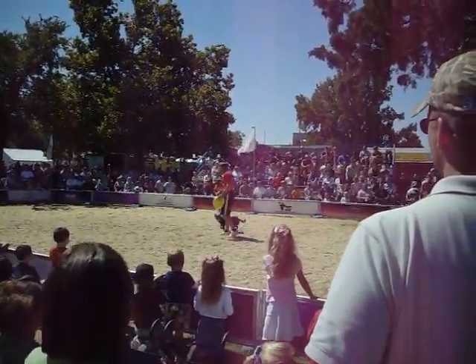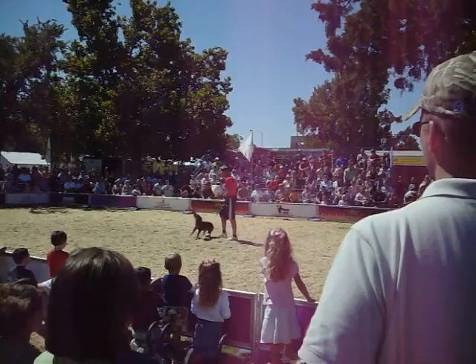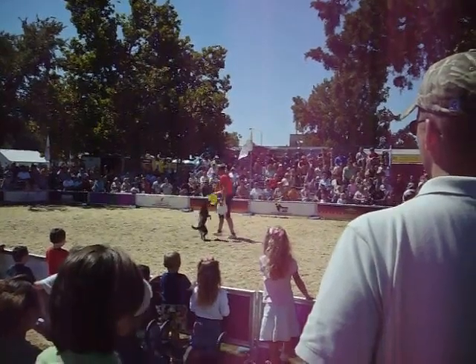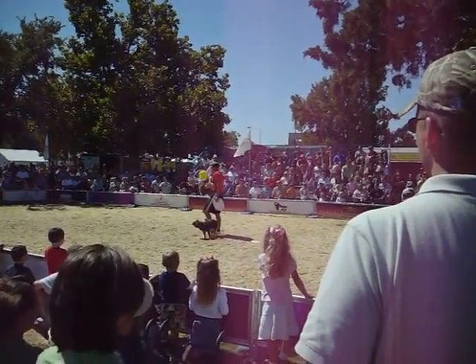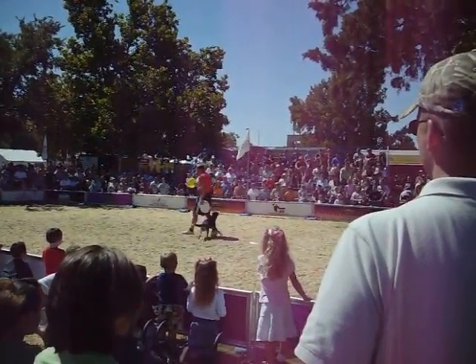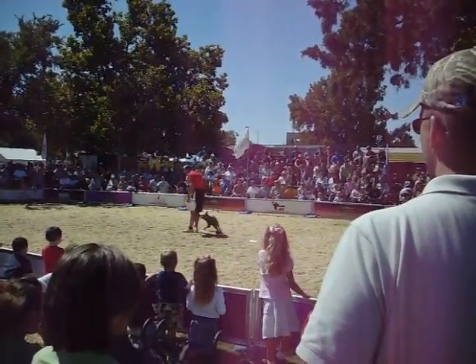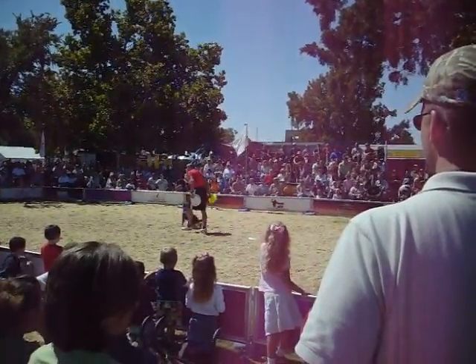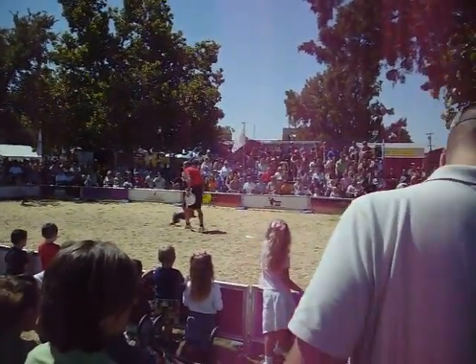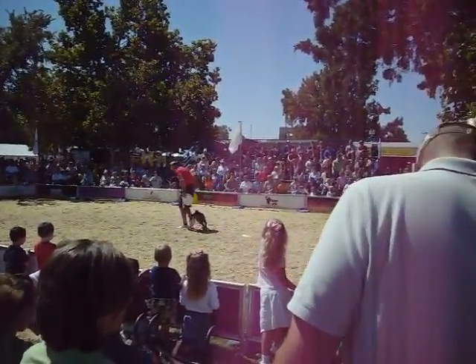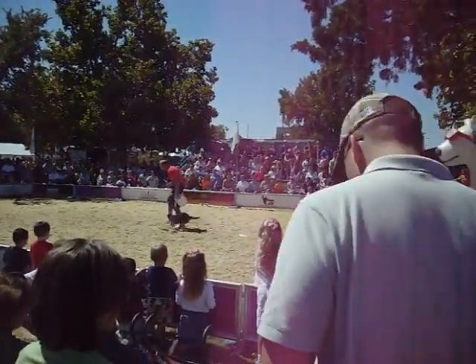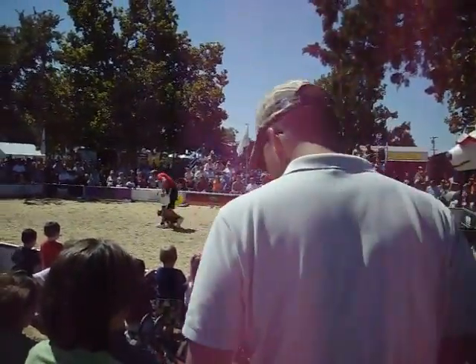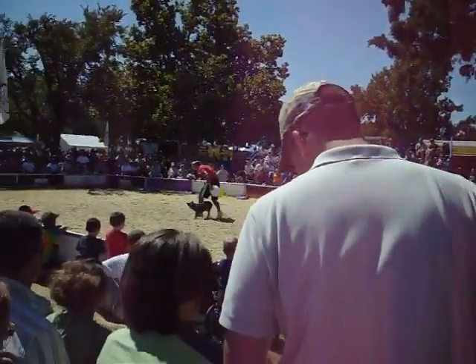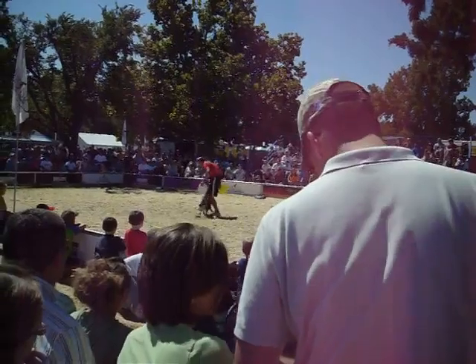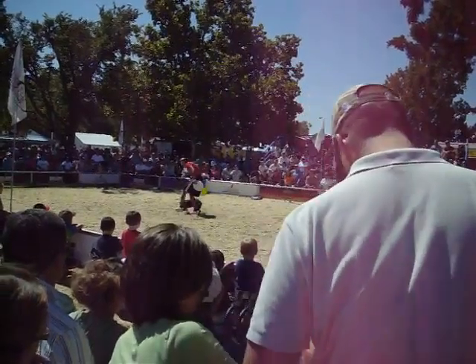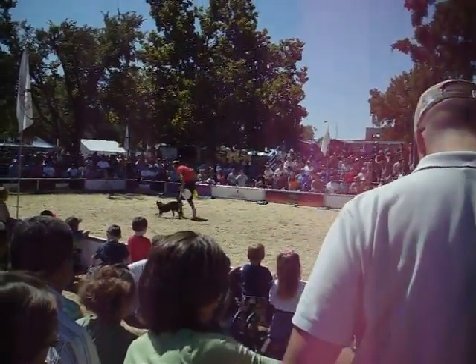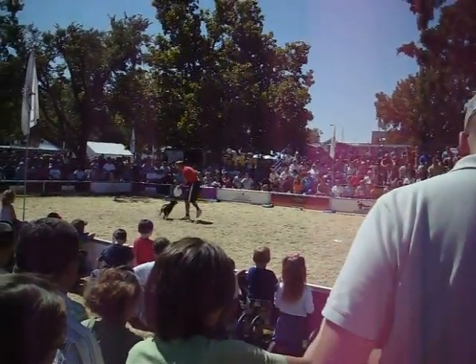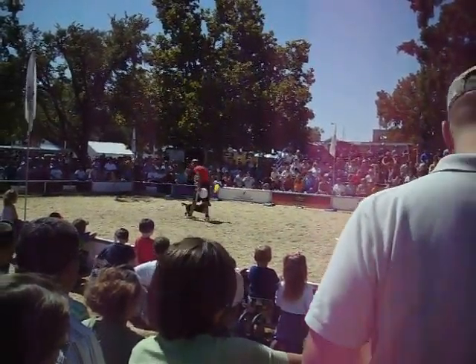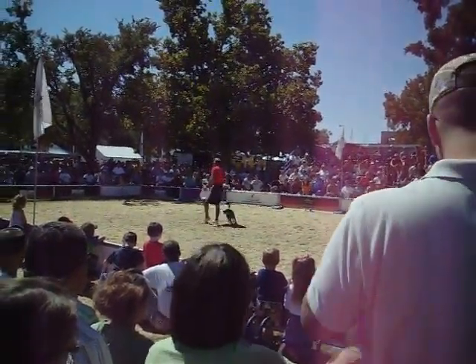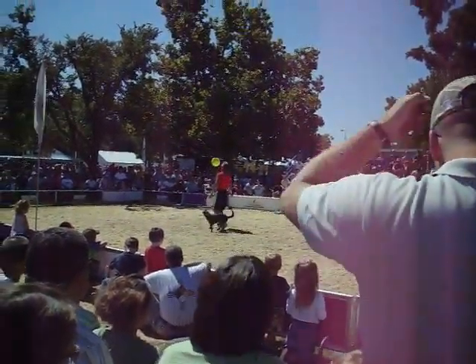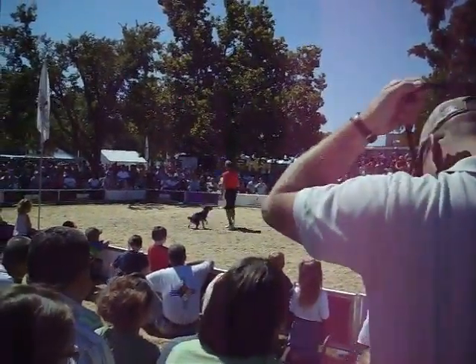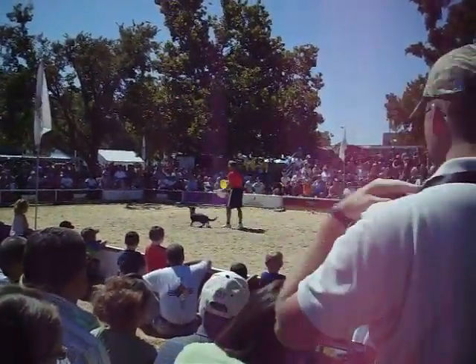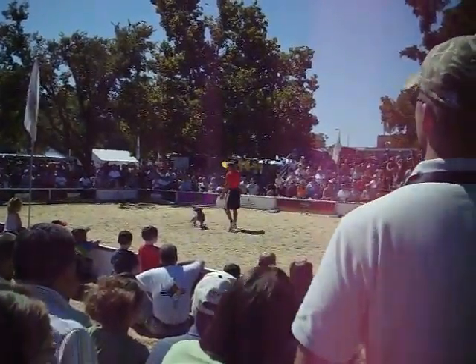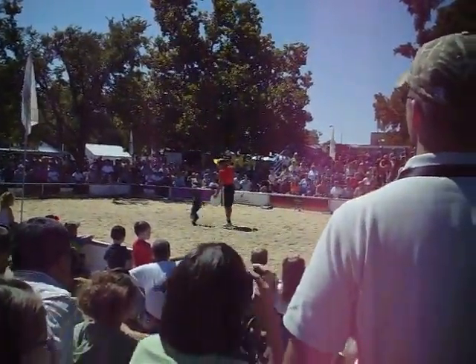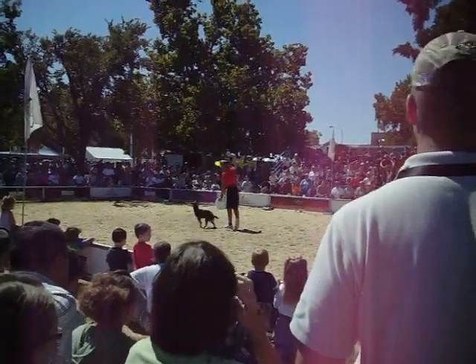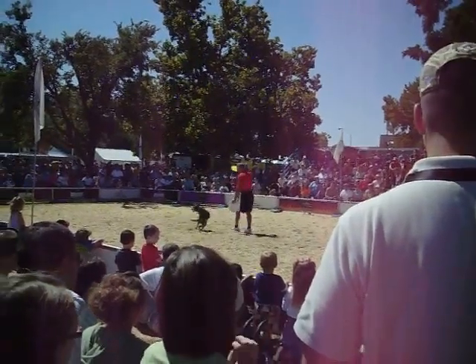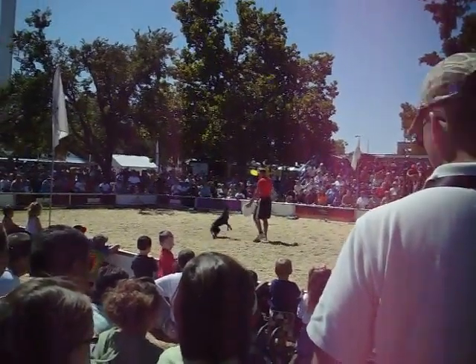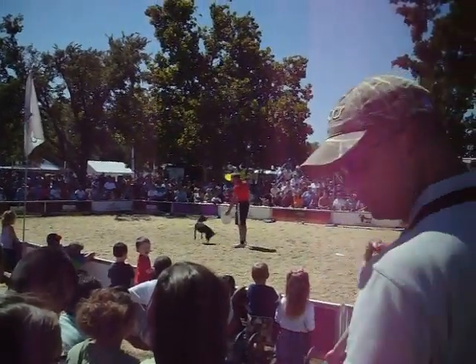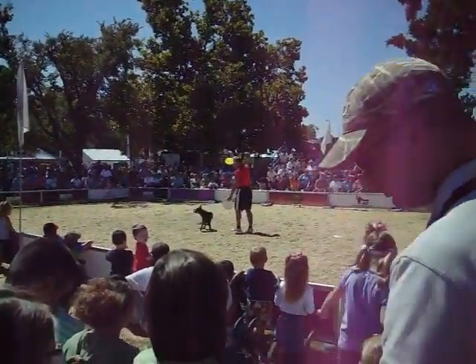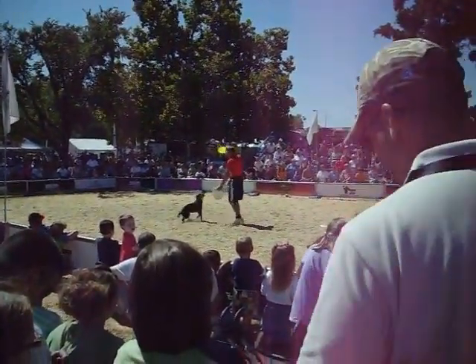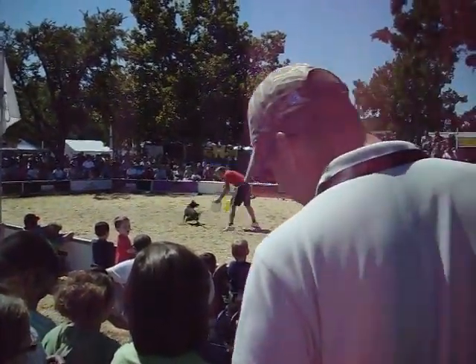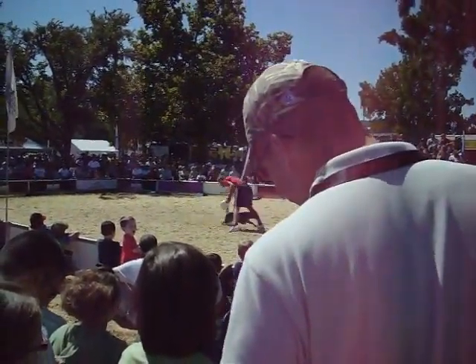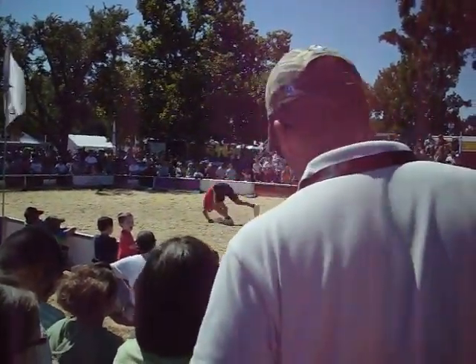Let's just start with a couple of real simple tricks, like weaving back and forth to my legs. Alright, Chewie, there you go. Watch out. We're just warming this dog up. Let's turn around a couple of times. There you go. Let's go right there, Chewie.